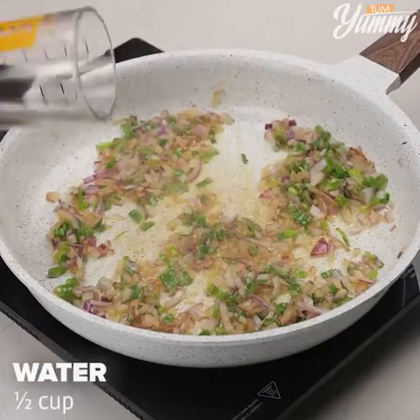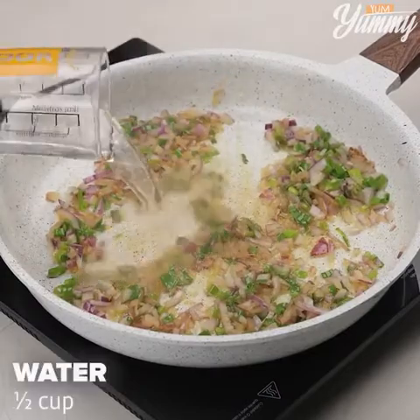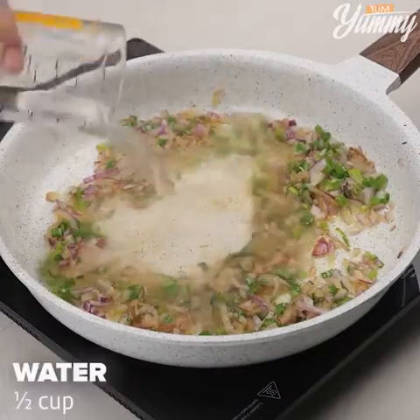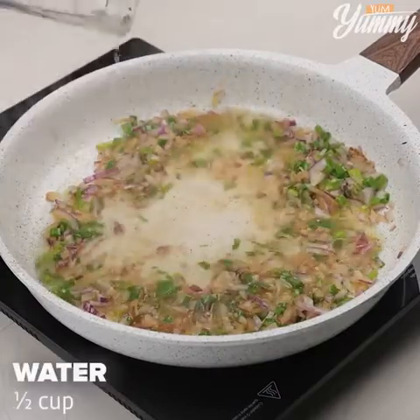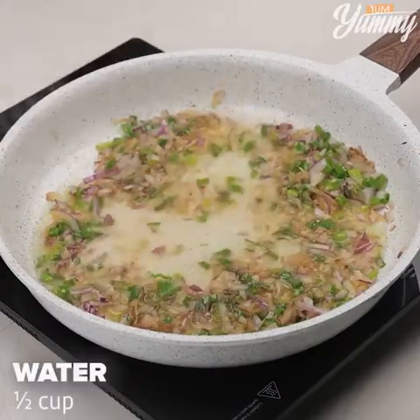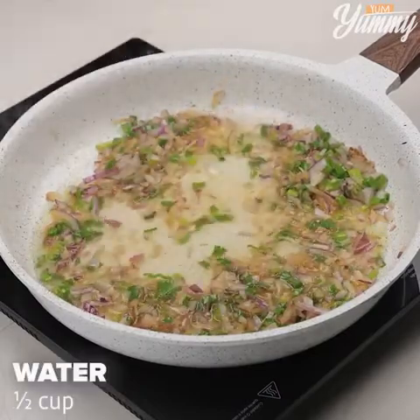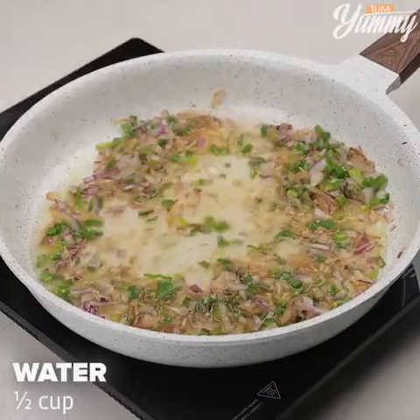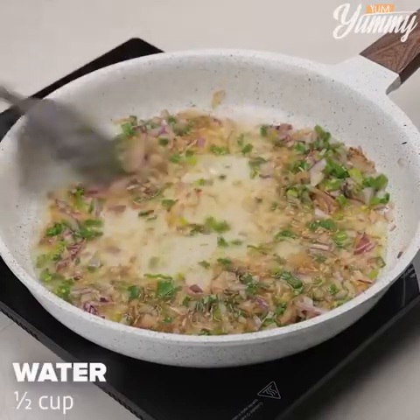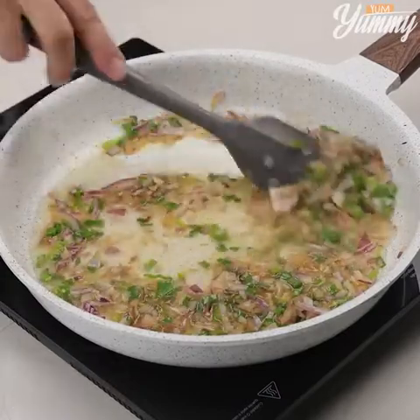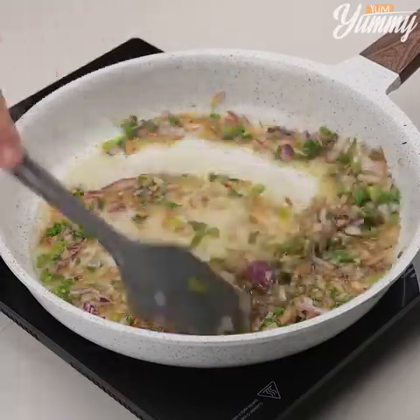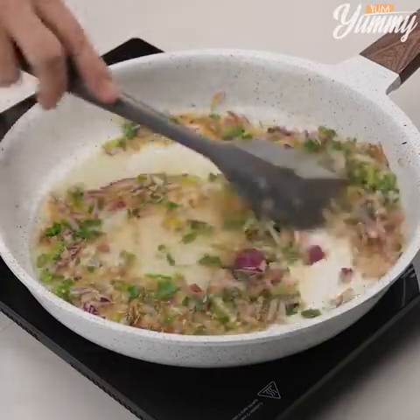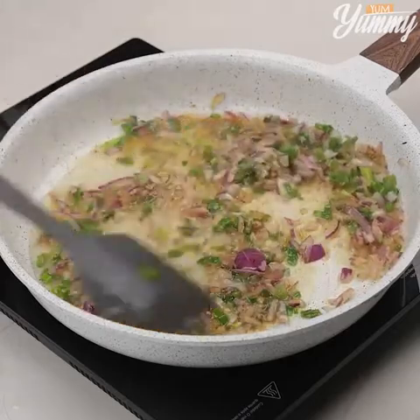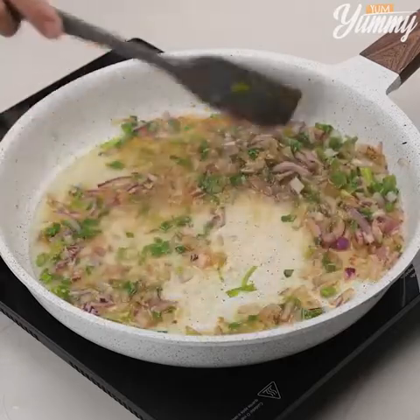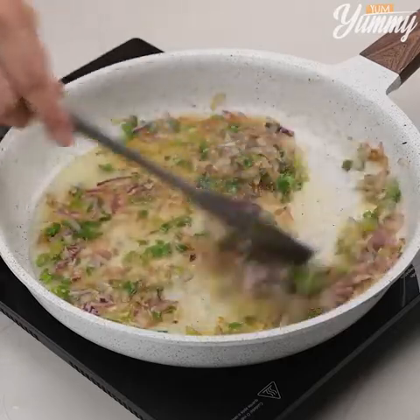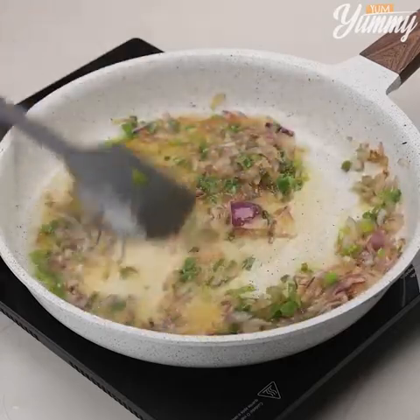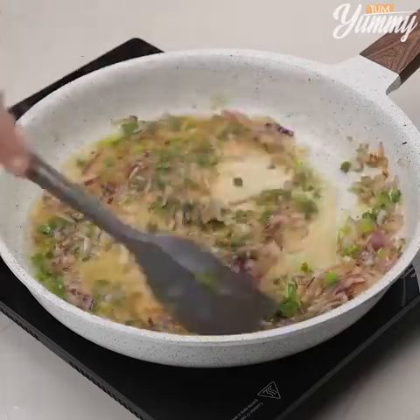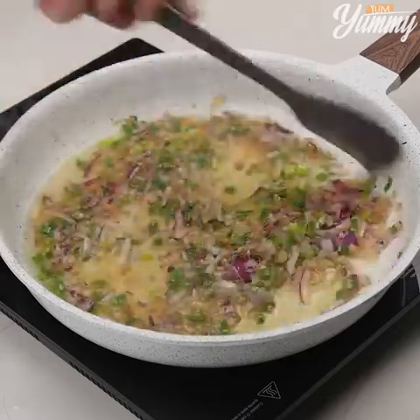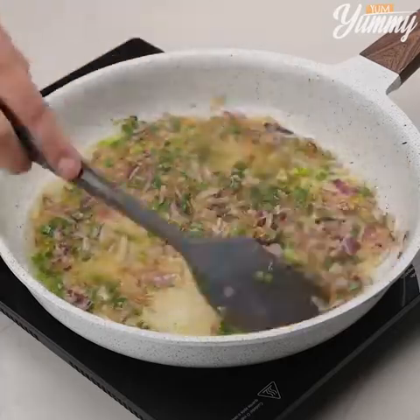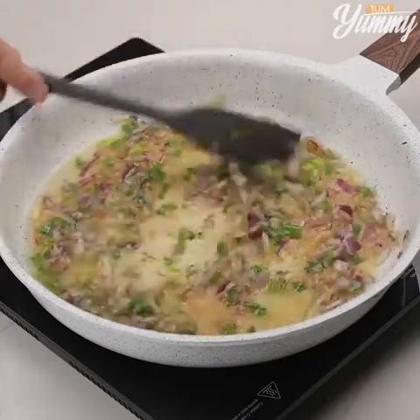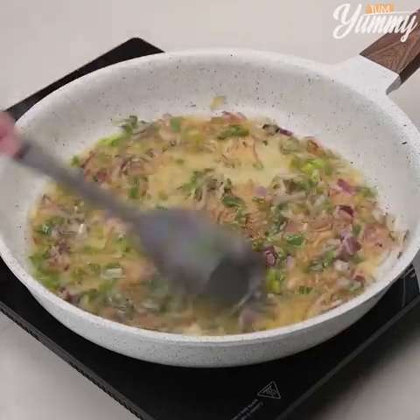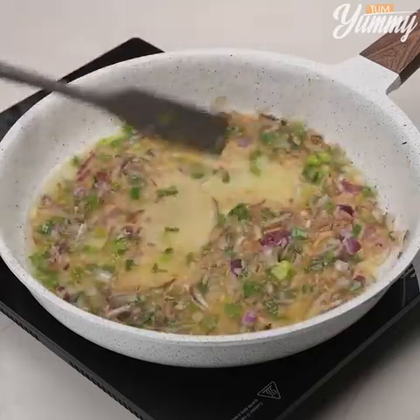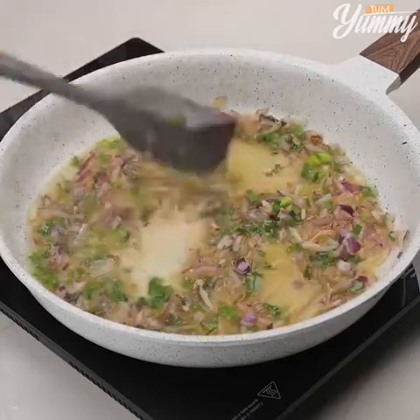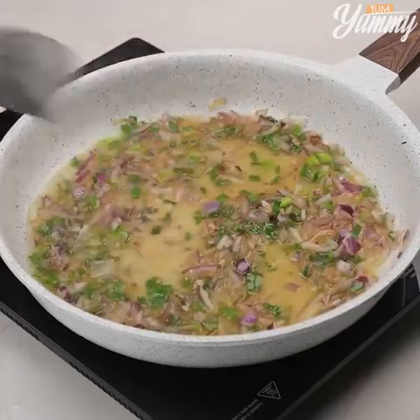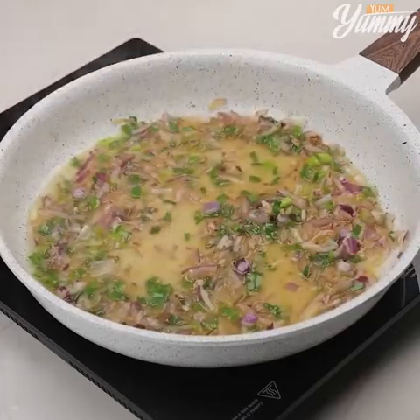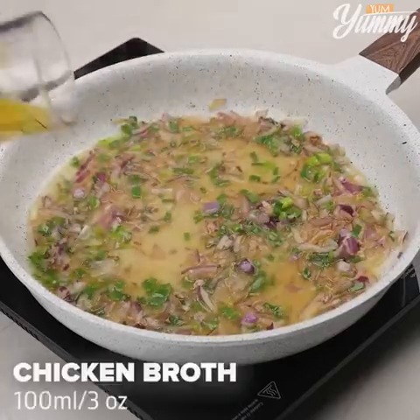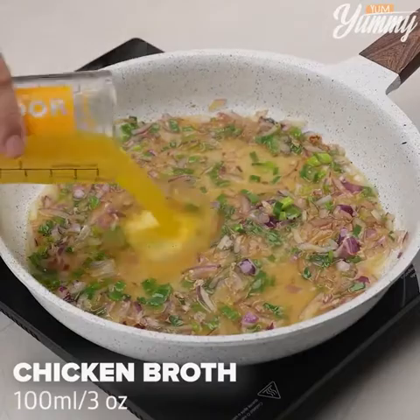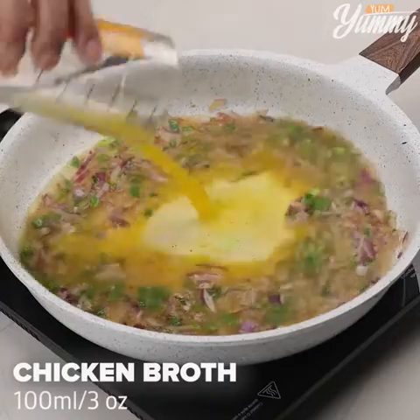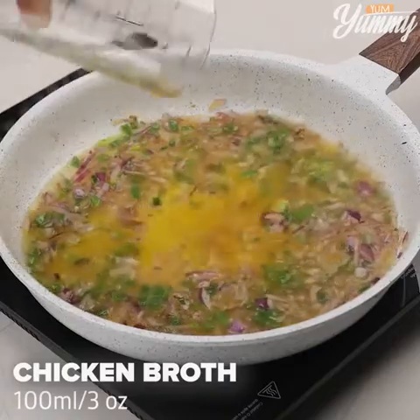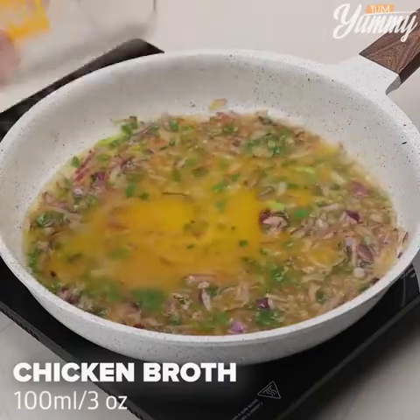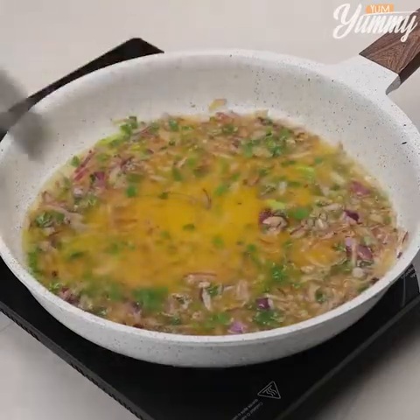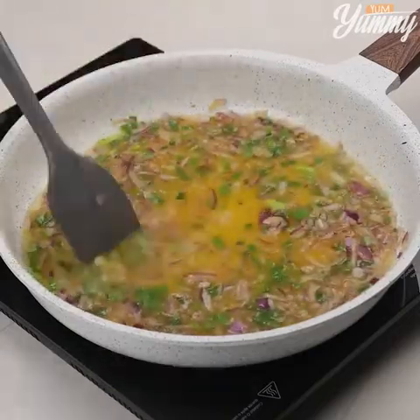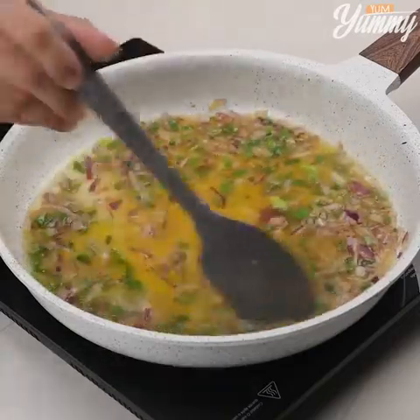Then add half a cup of water and stir. Then 100 milliliters of chicken broth, and stir.